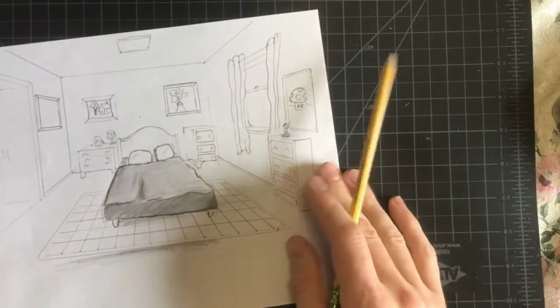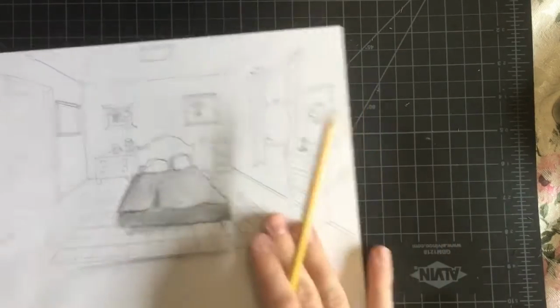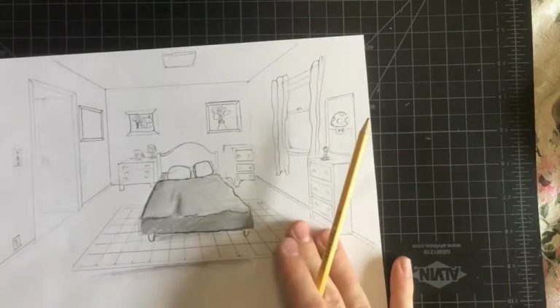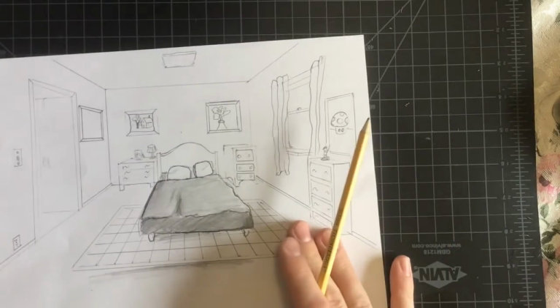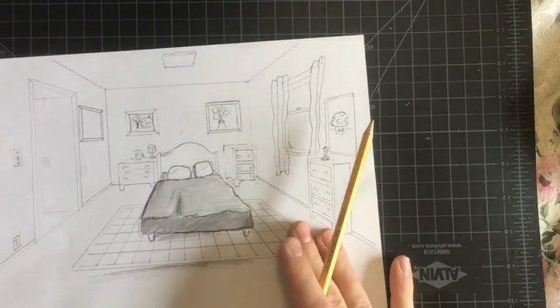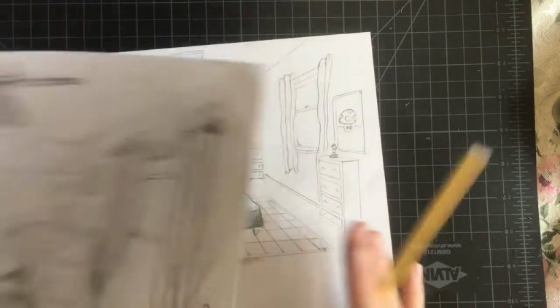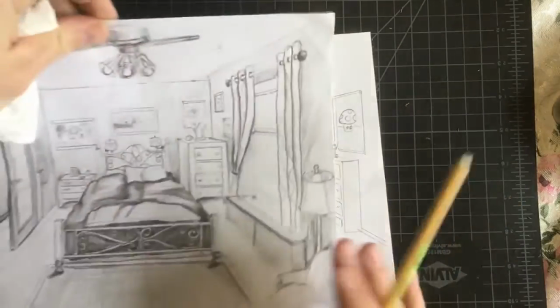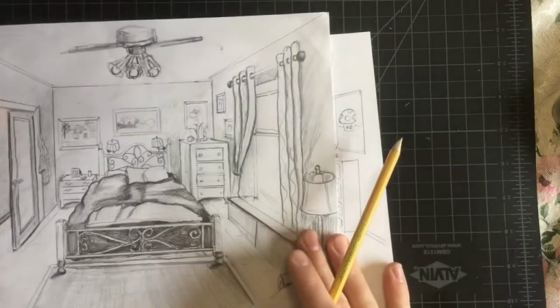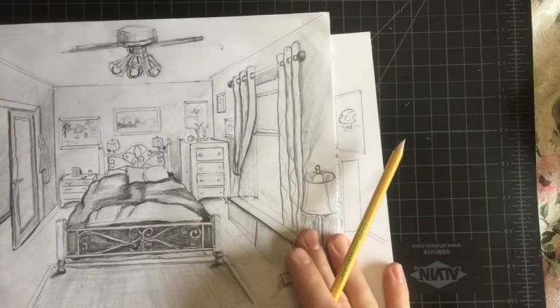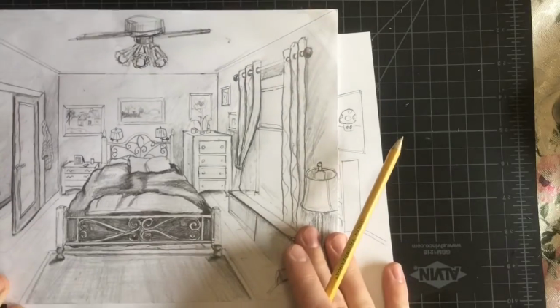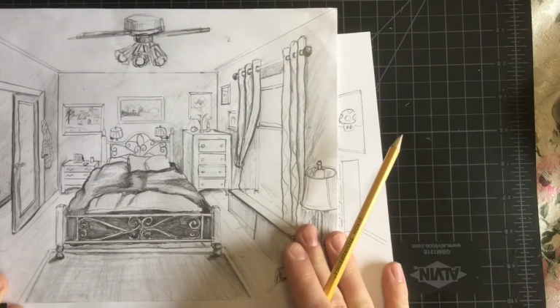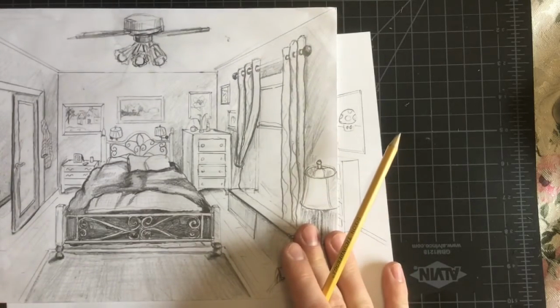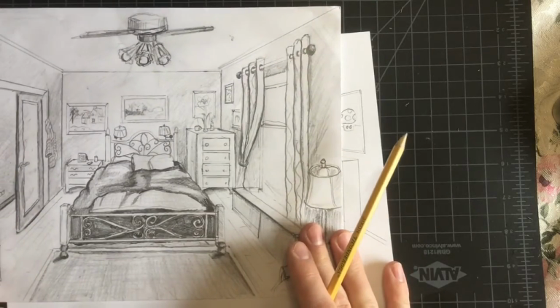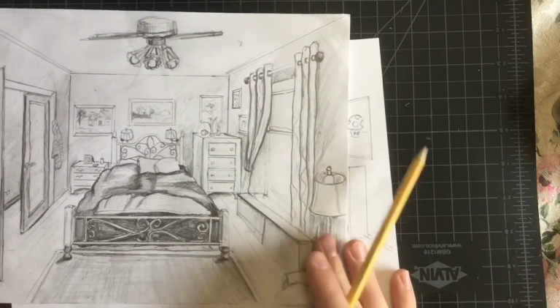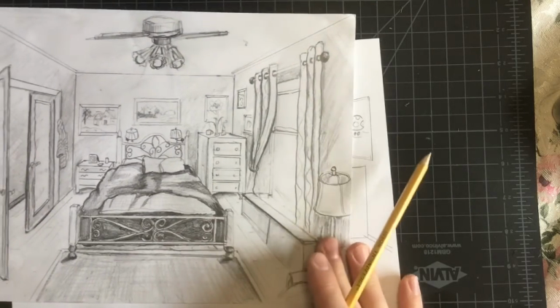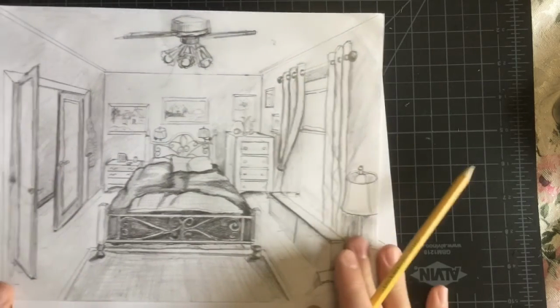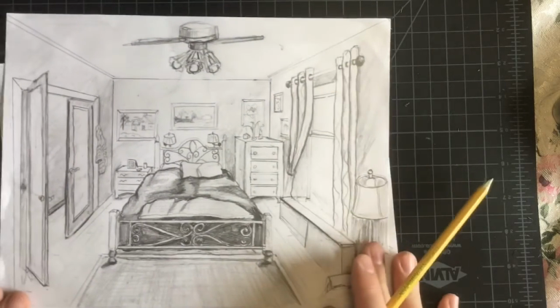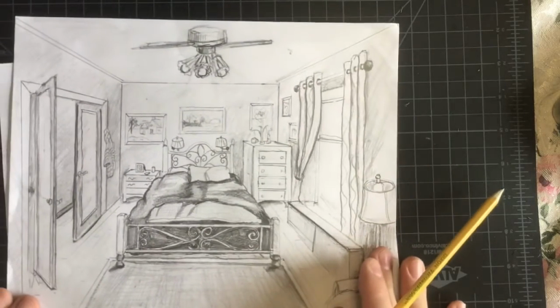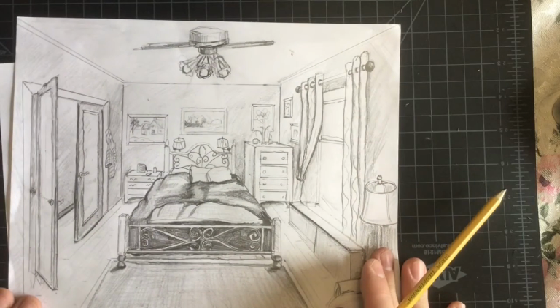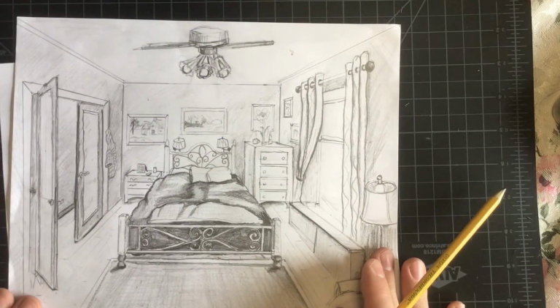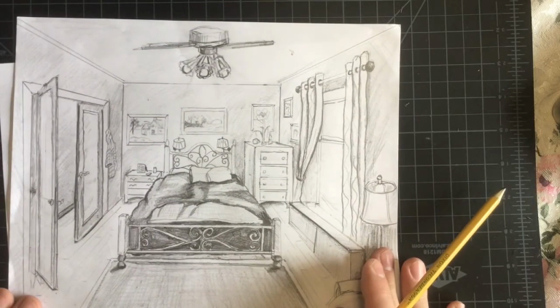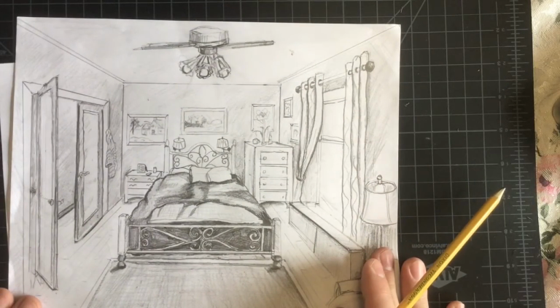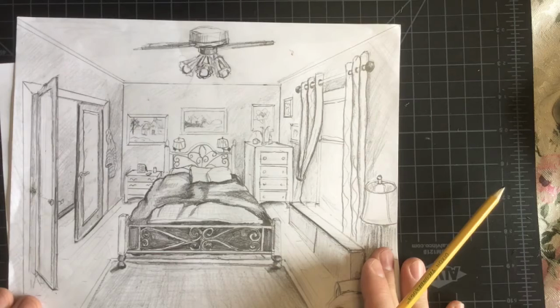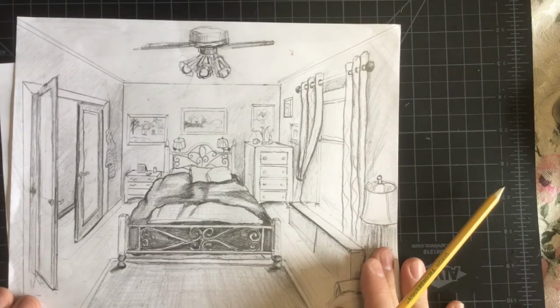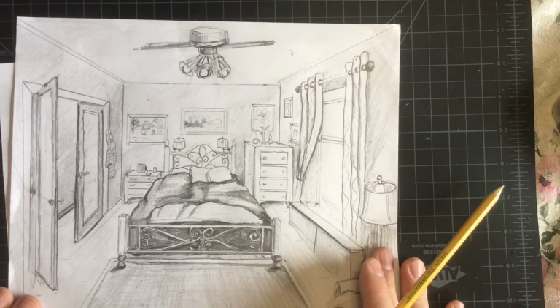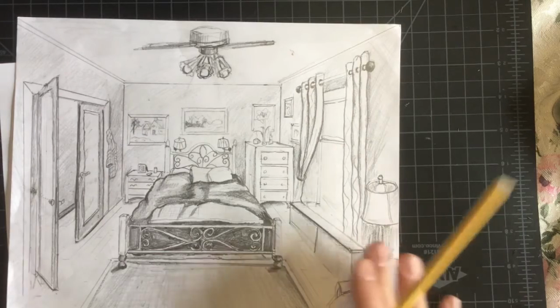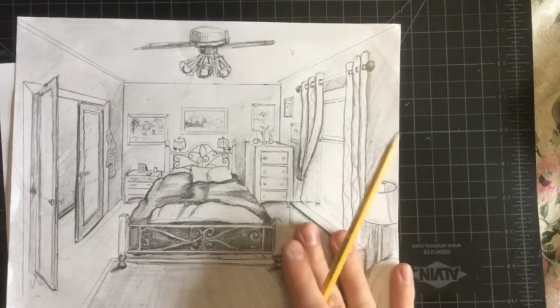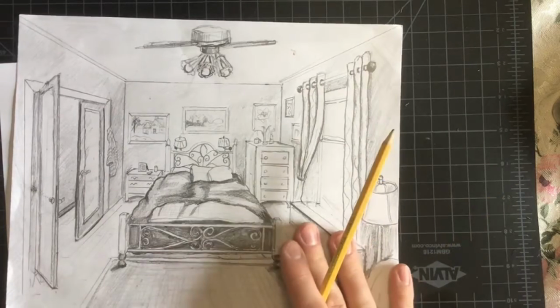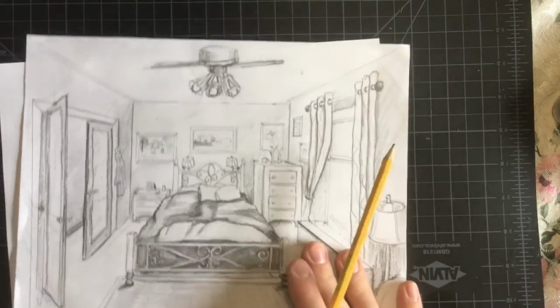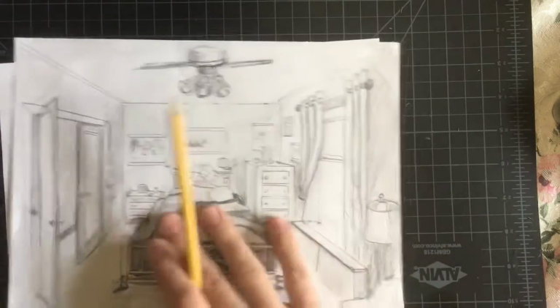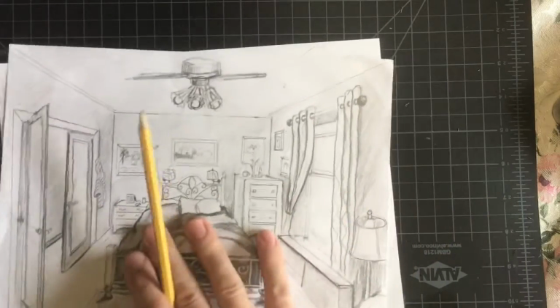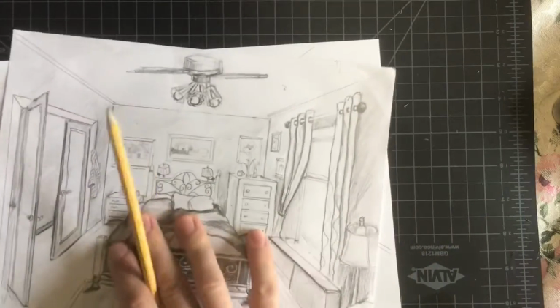So this is one that I had done with shading — you can see the completed drawing for that. Now if you're going to color...